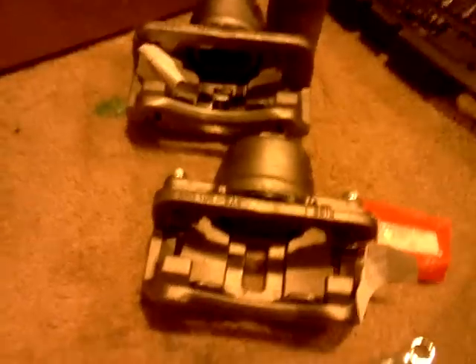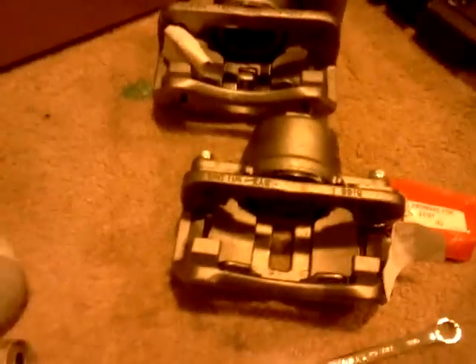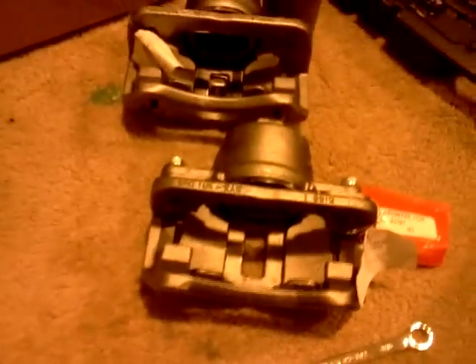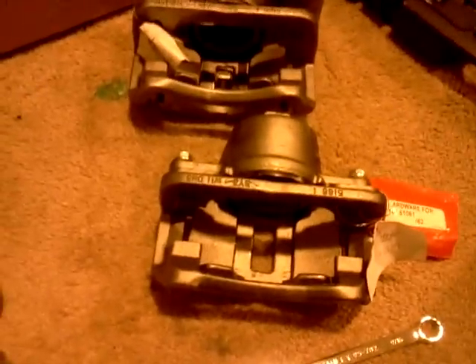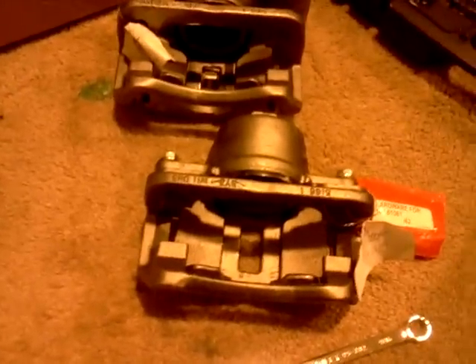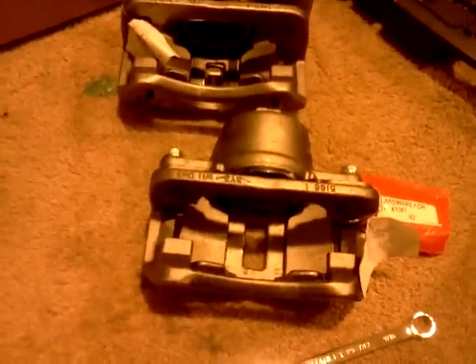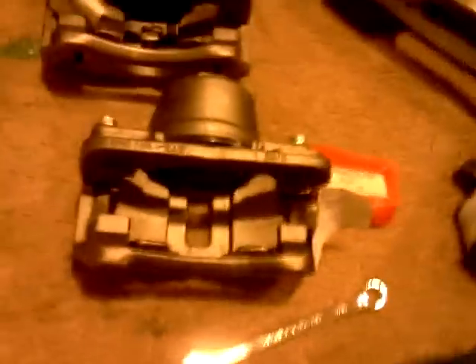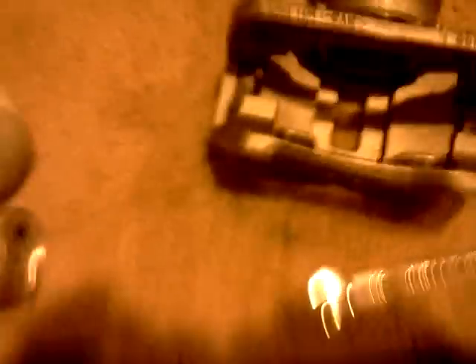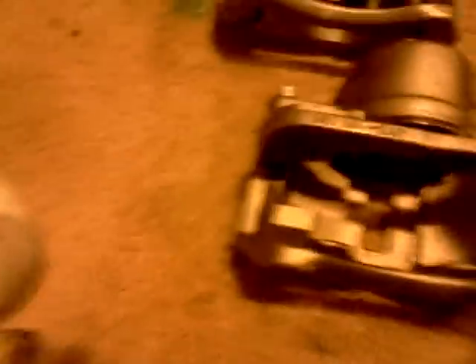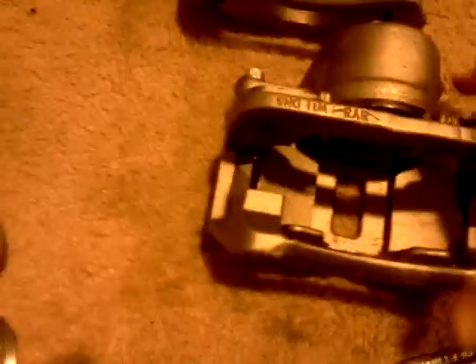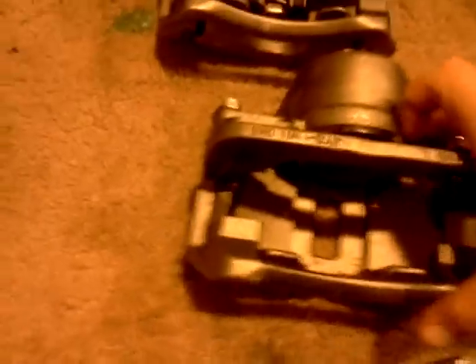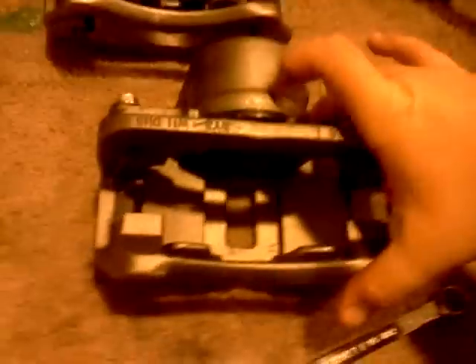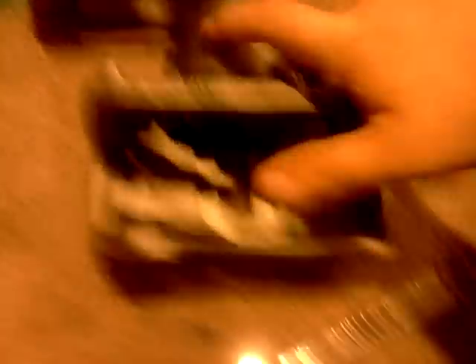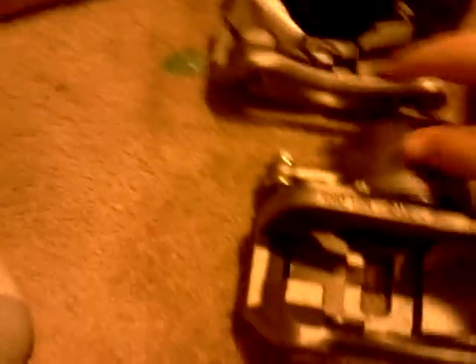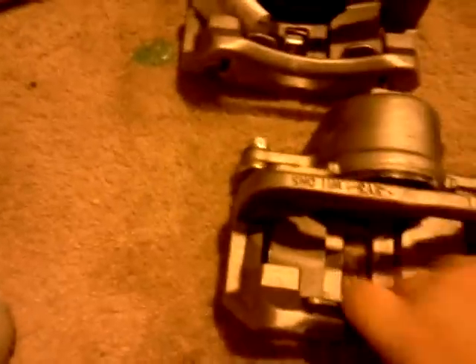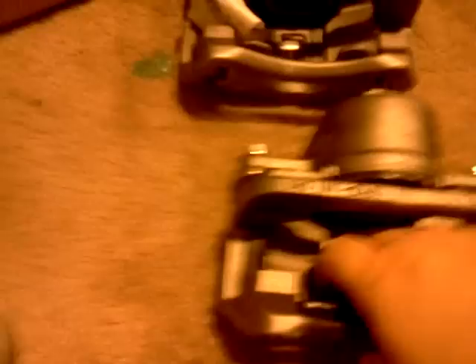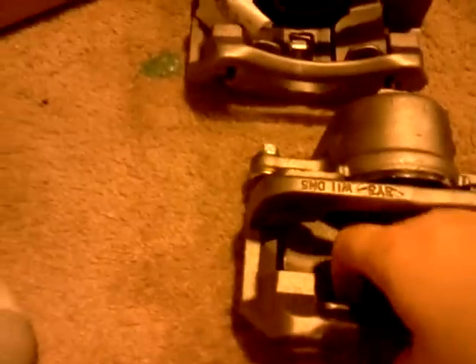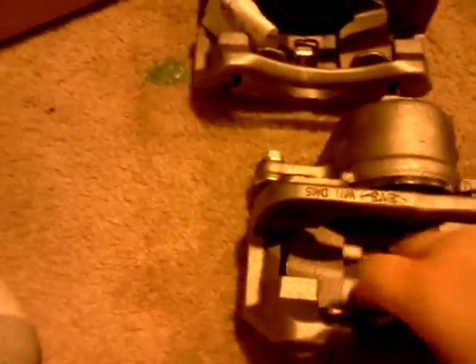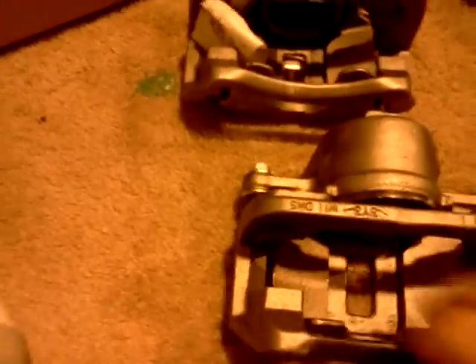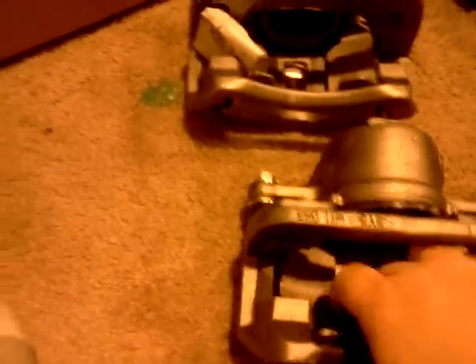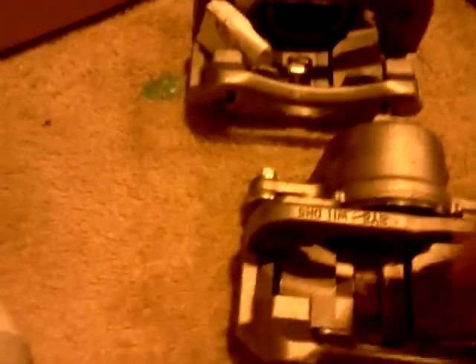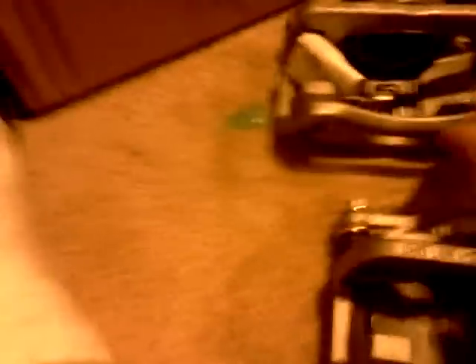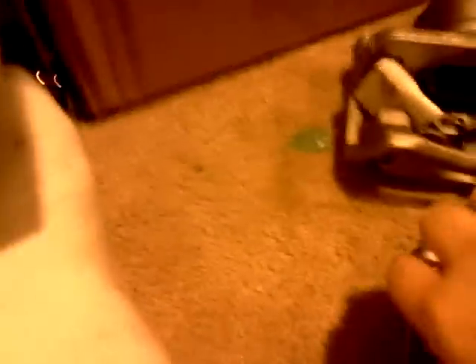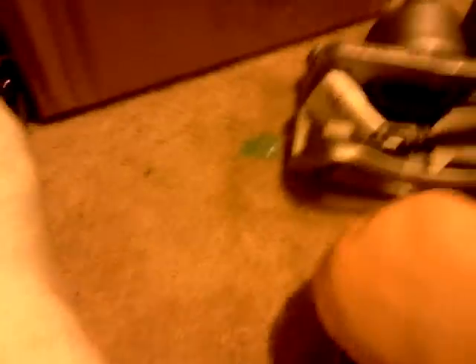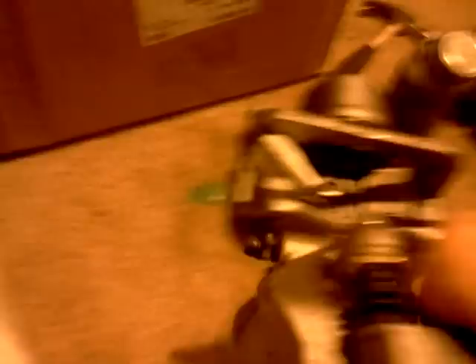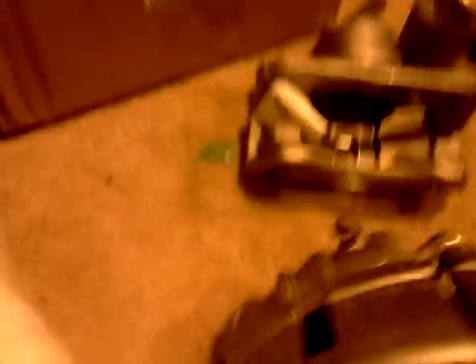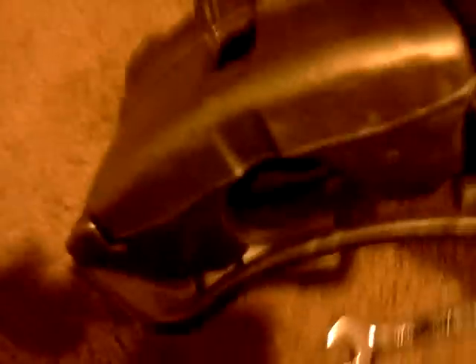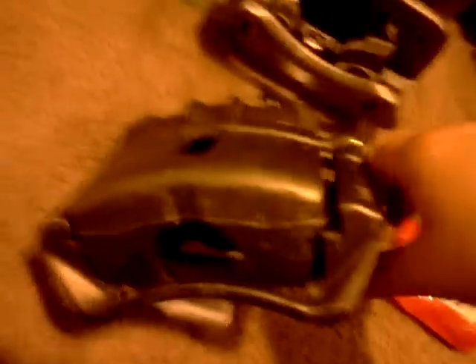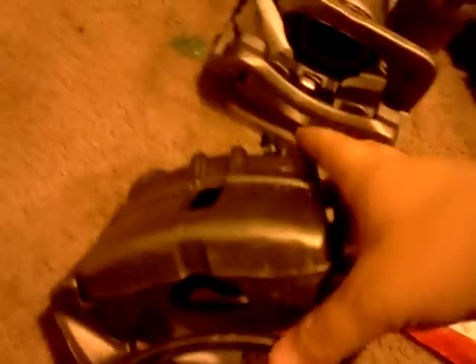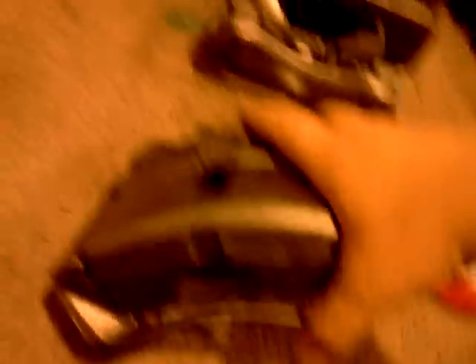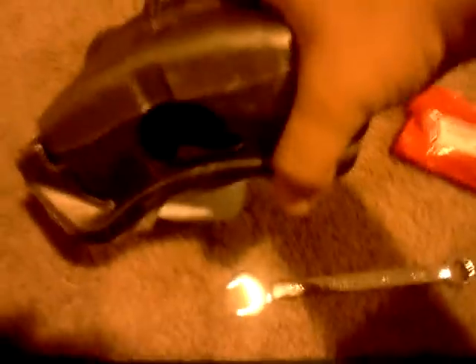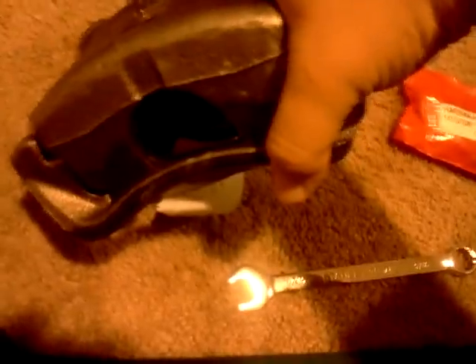Hey guys, I'm going to show you why you need to lube up your slide pins. This is how it comes. I haven't even put the metal bracket thing in there. This is my caliper, unloaded.